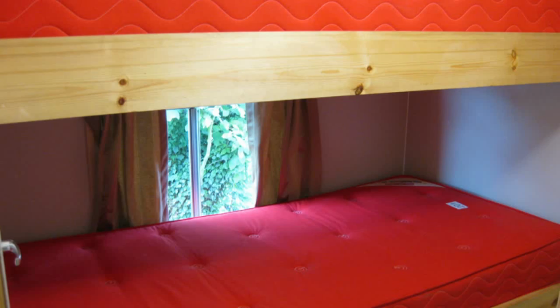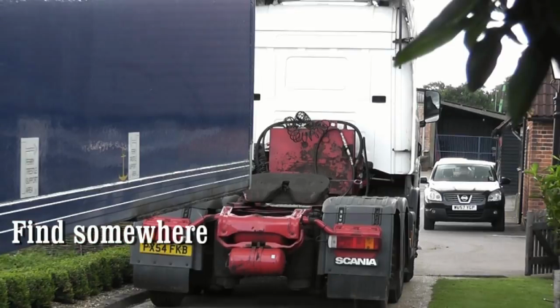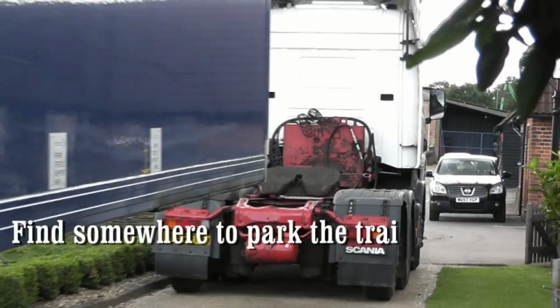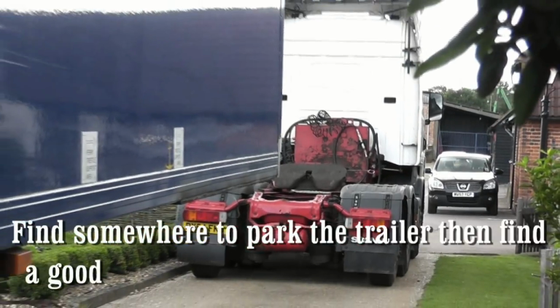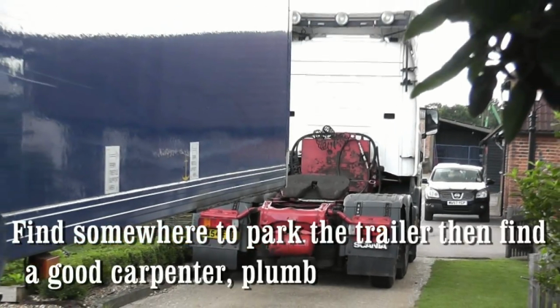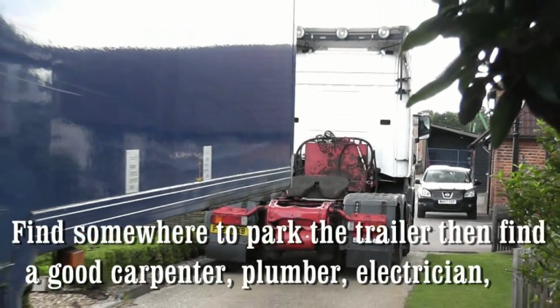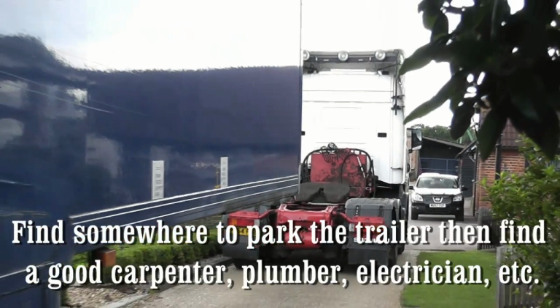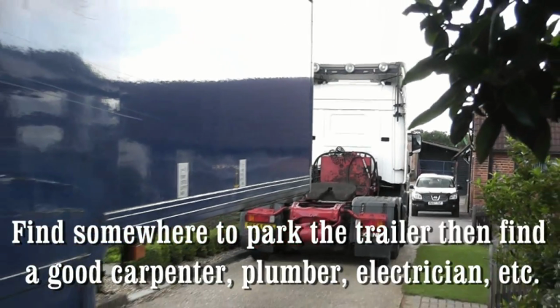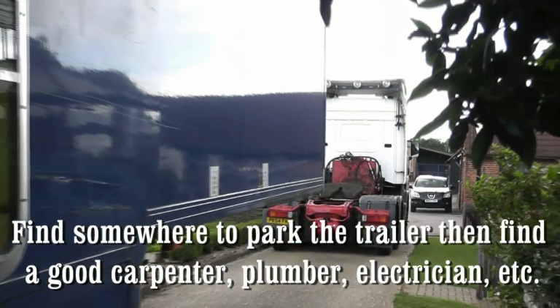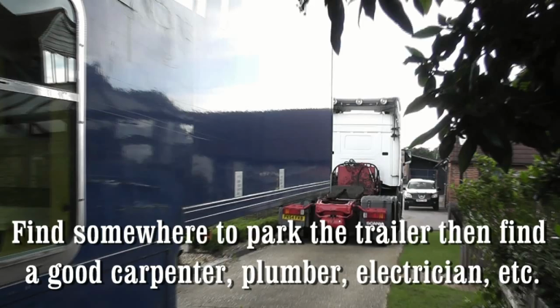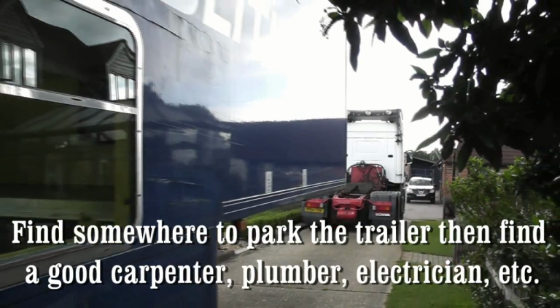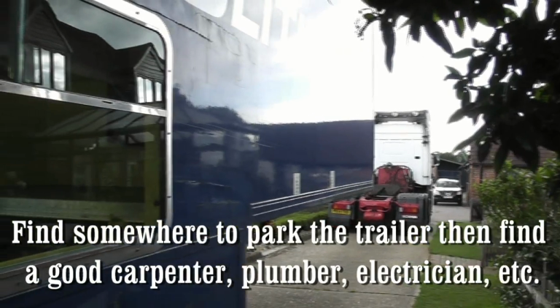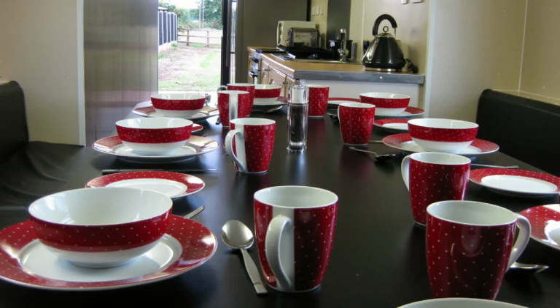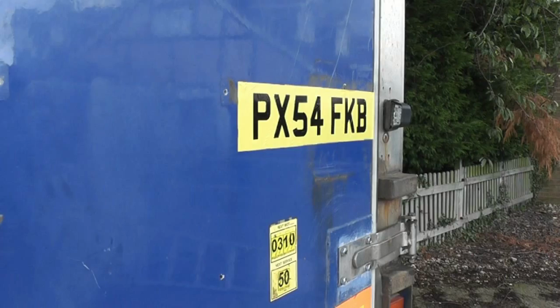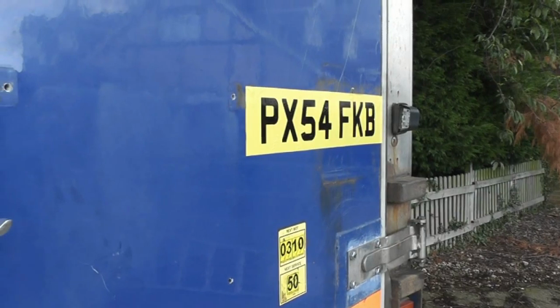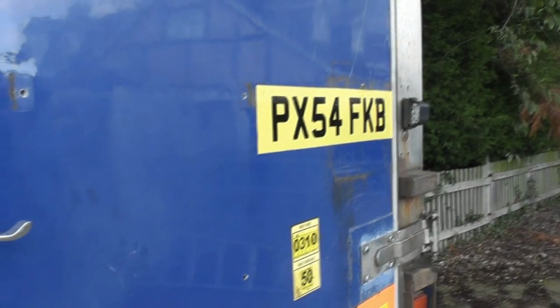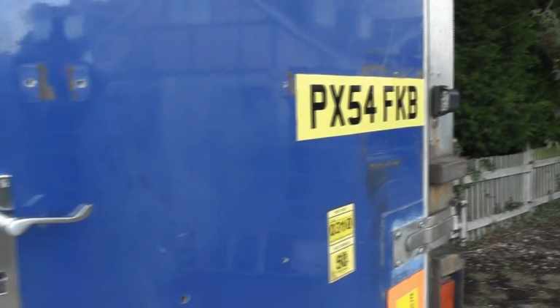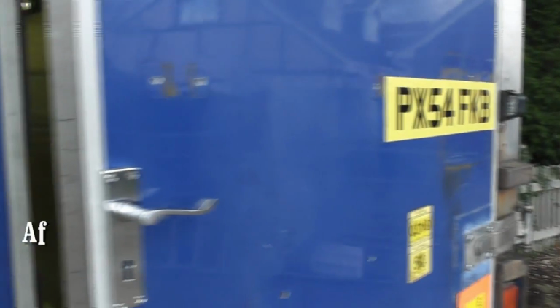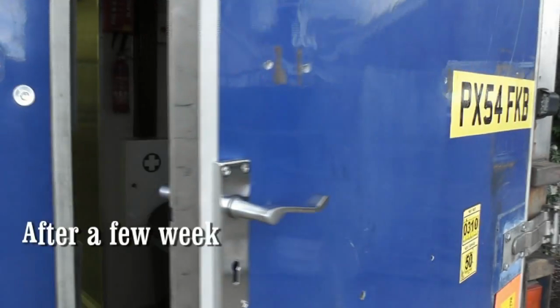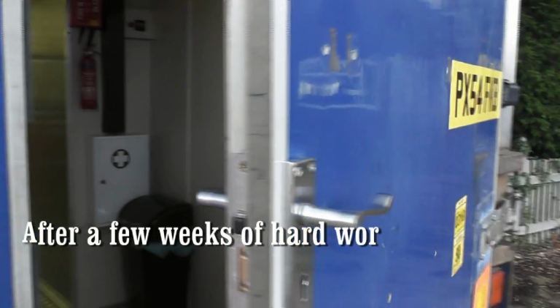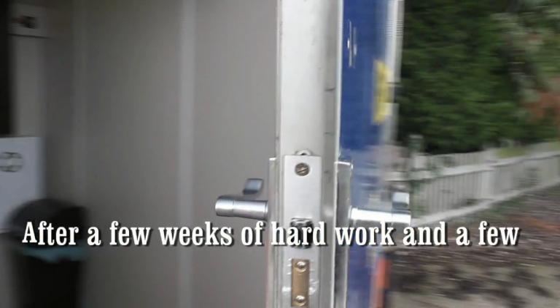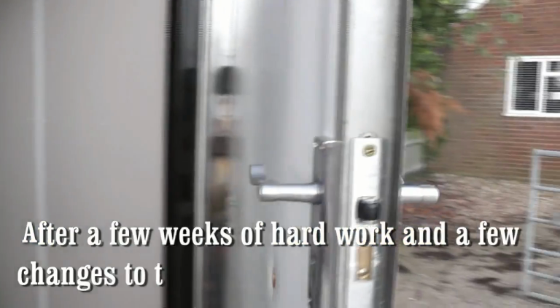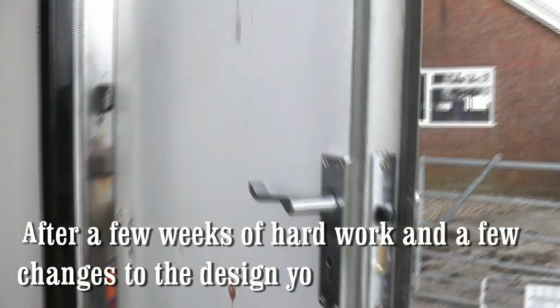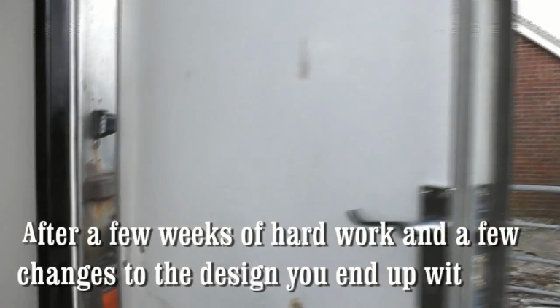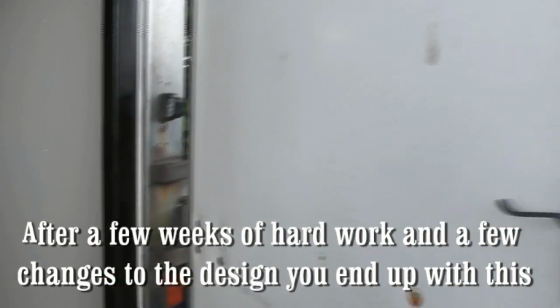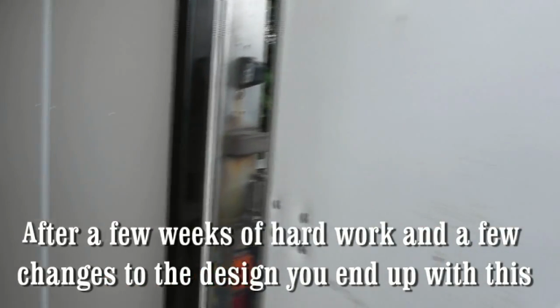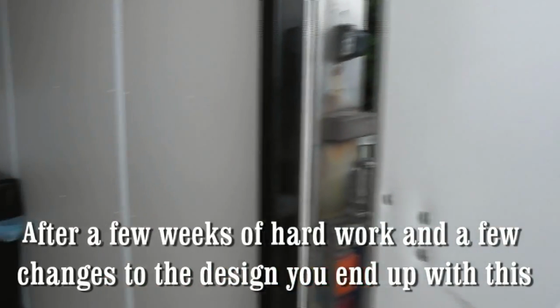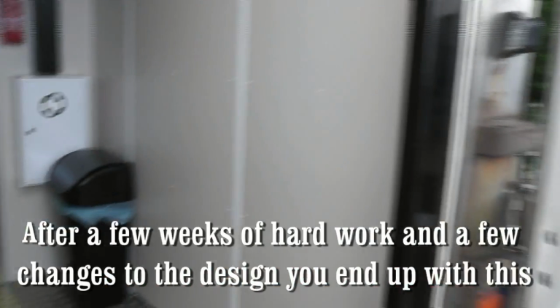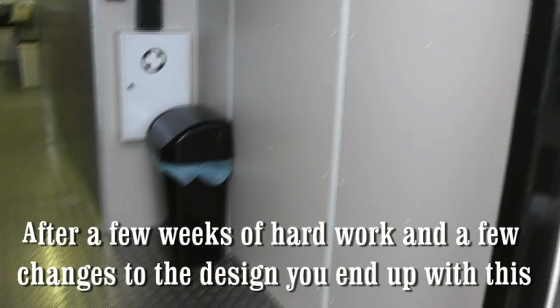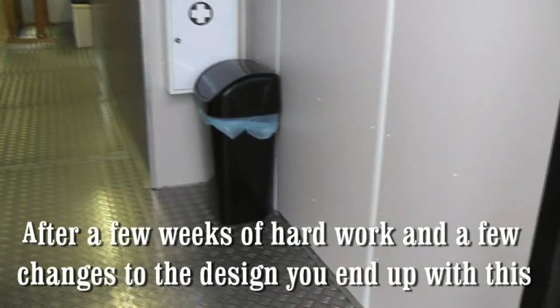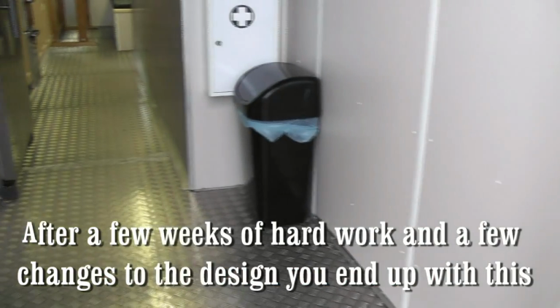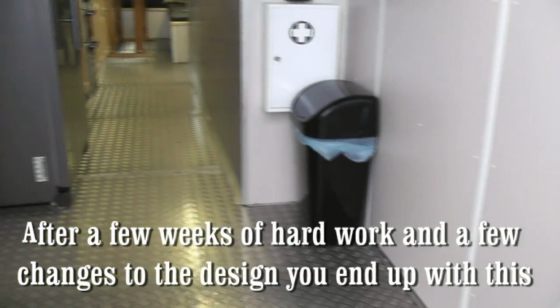Next, find some way to park the trailer, and then find a good carpenter, plumber, electrician, etc. After a fair few weeks of hard work and a few changes to design, you end up with something like this.